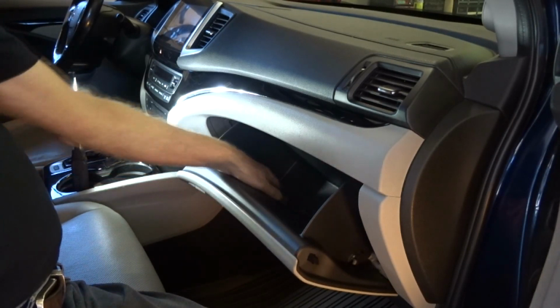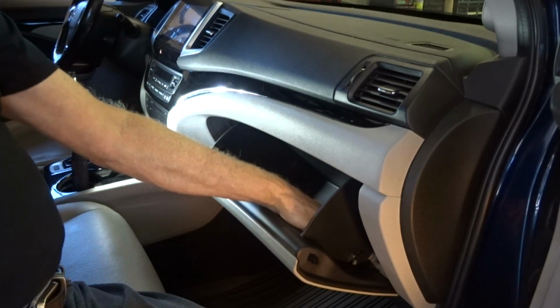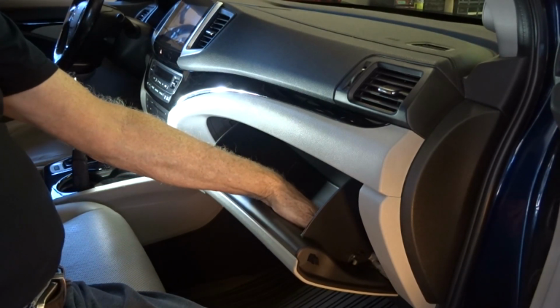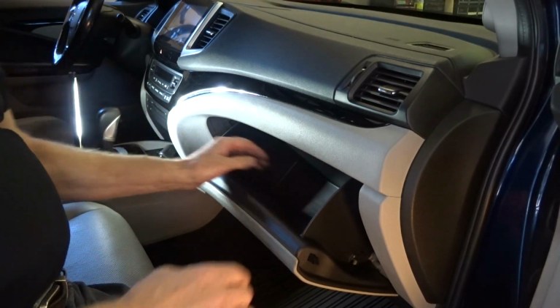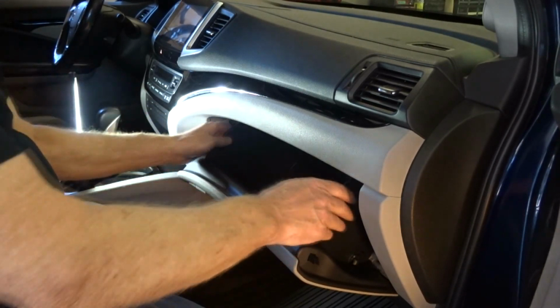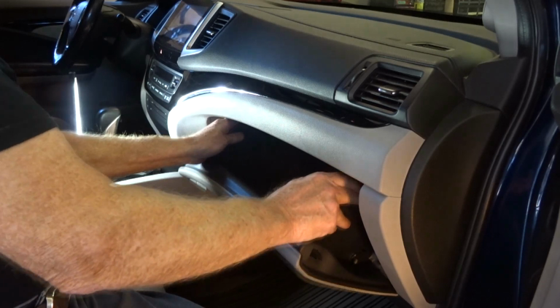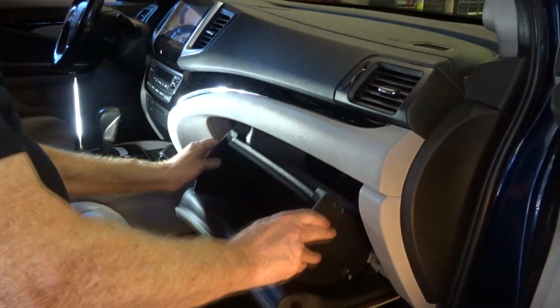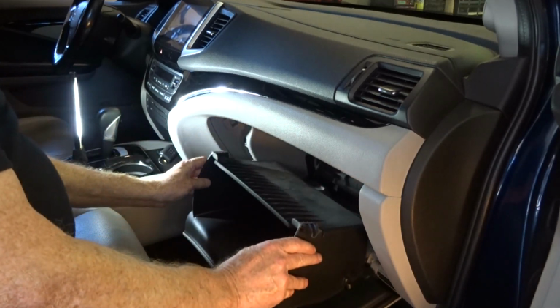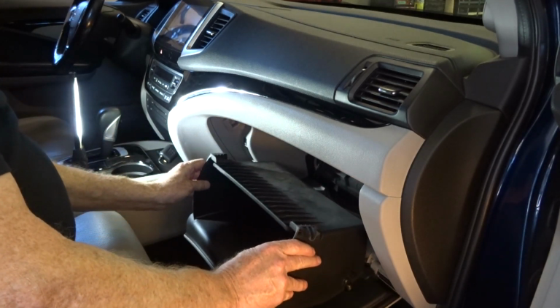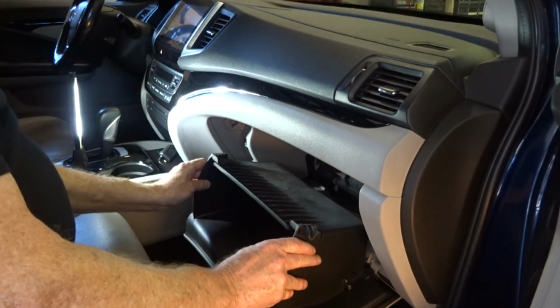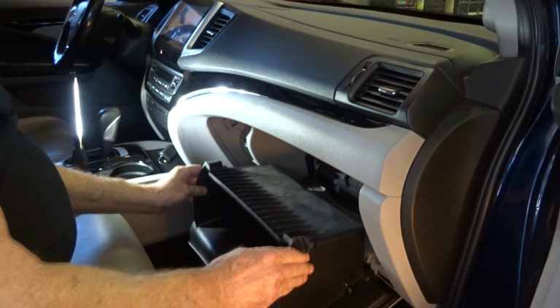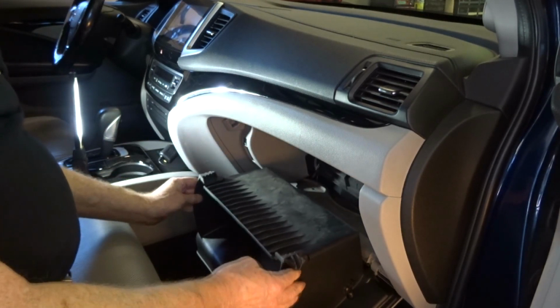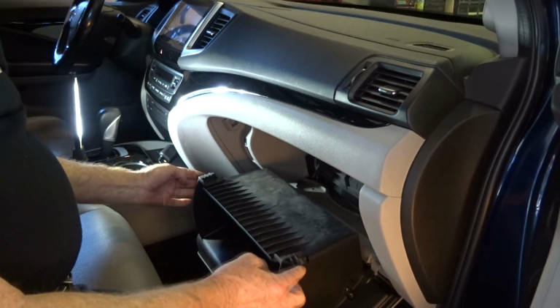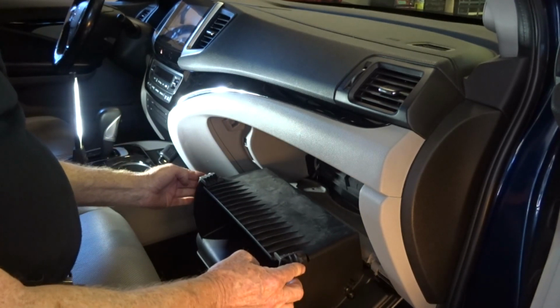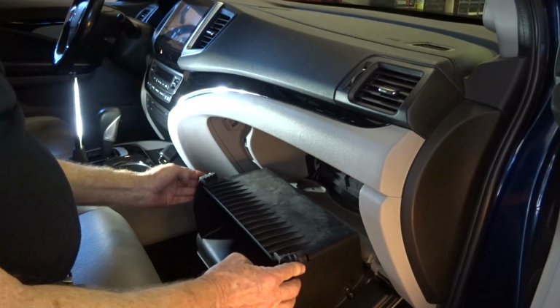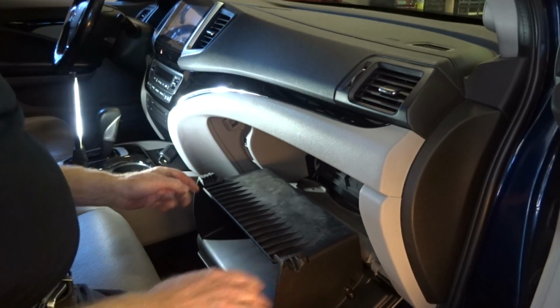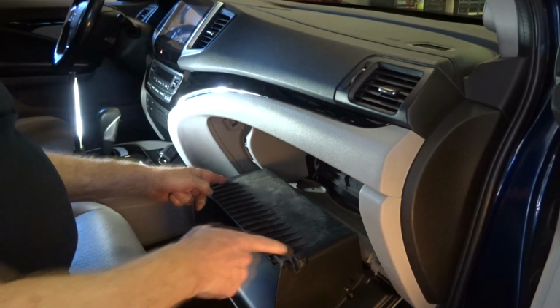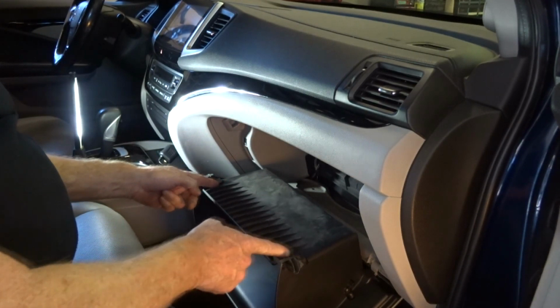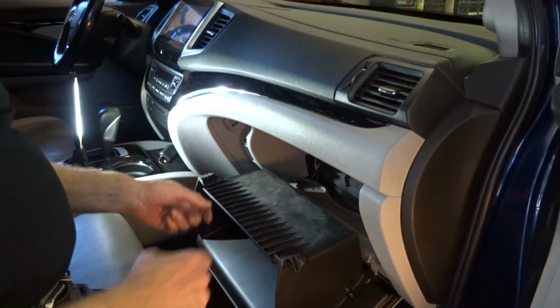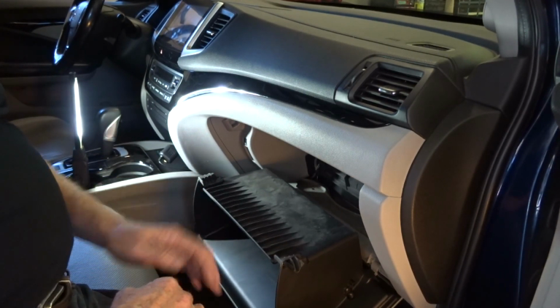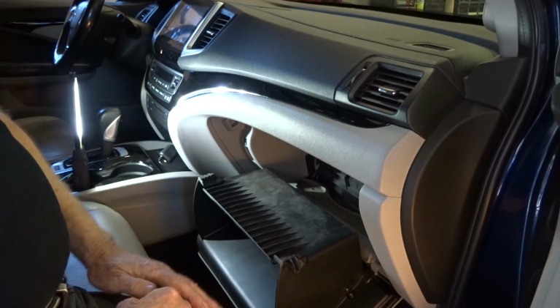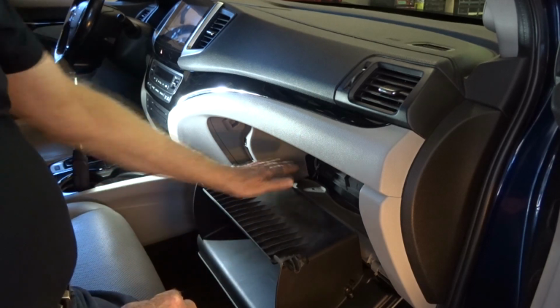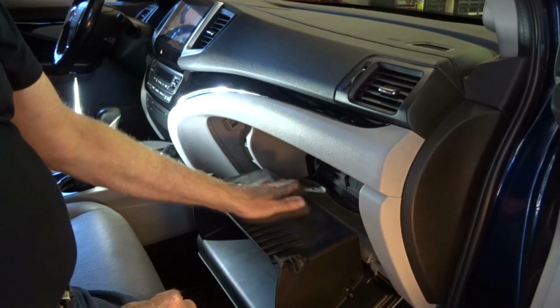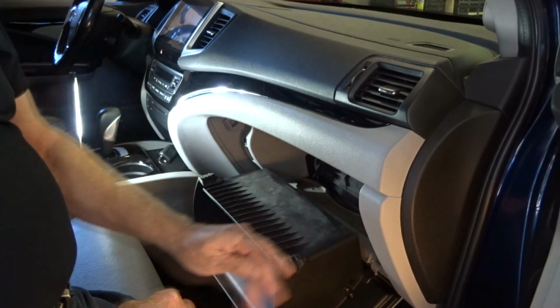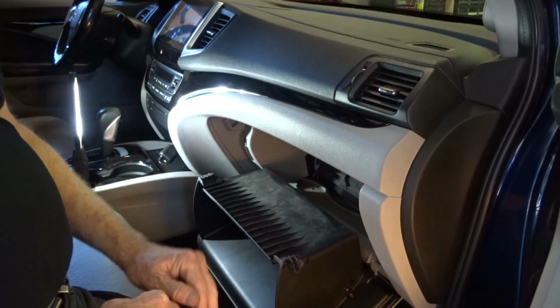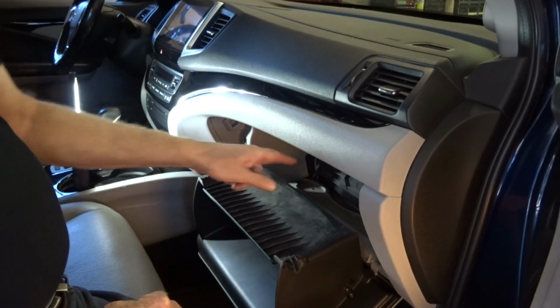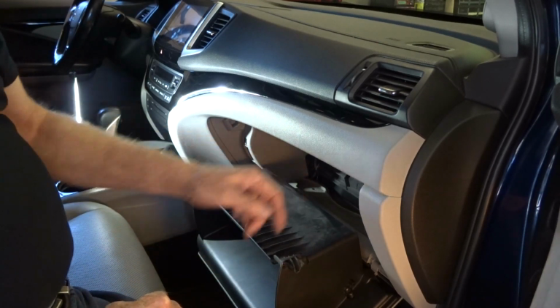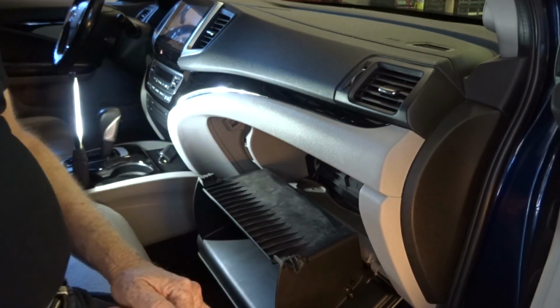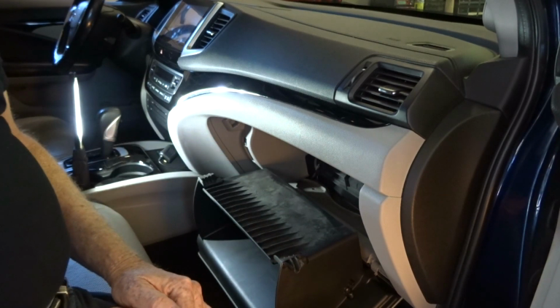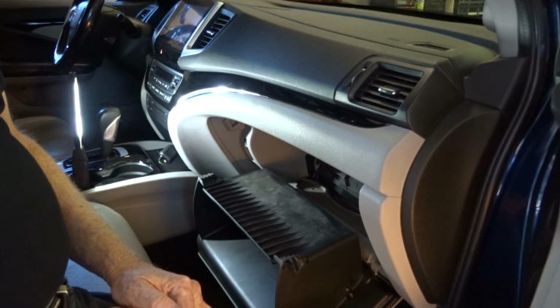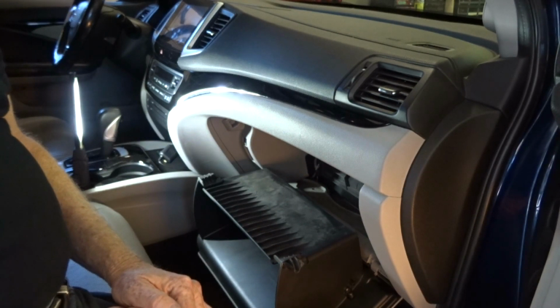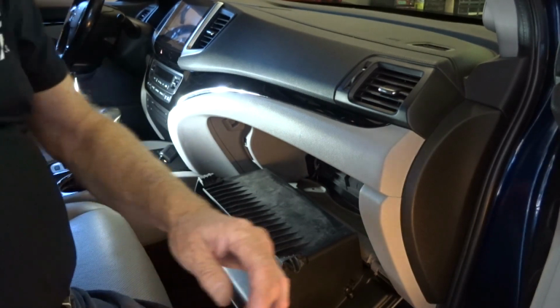Step one: open the glove box, empty everything out. Squeeze it together — these little tabs squeeze in because there's a cut down here — and let it lower. That'll give you access to where the filter is.